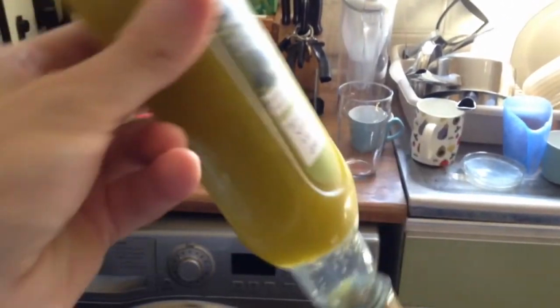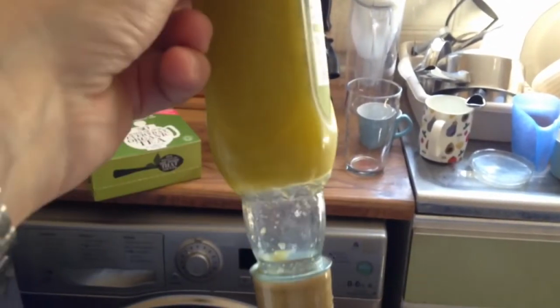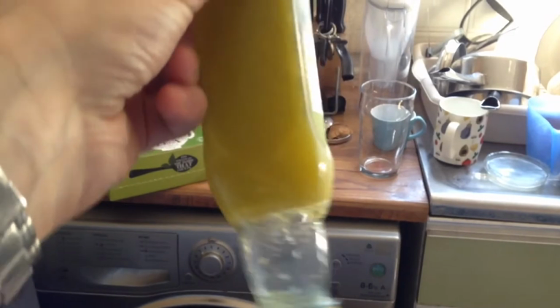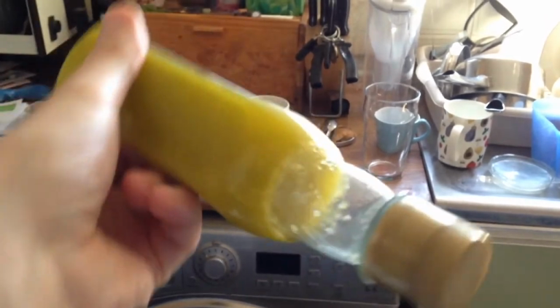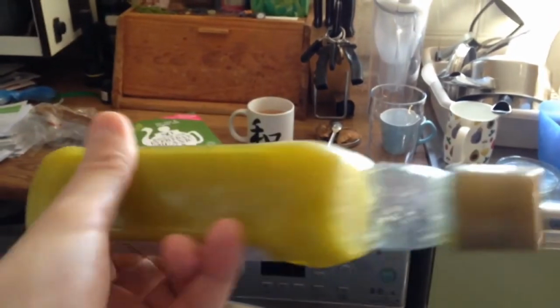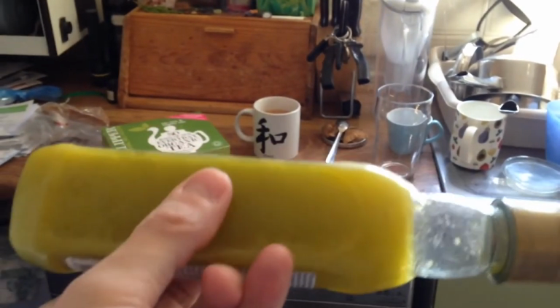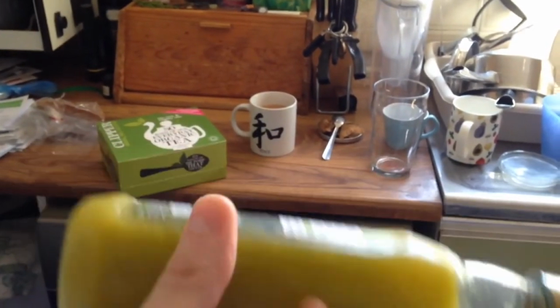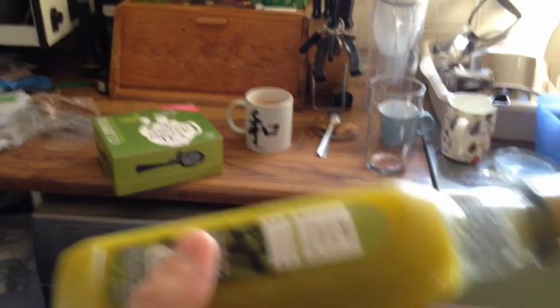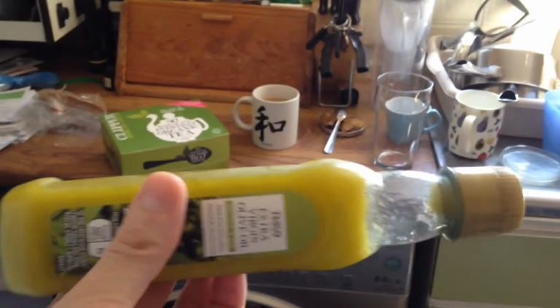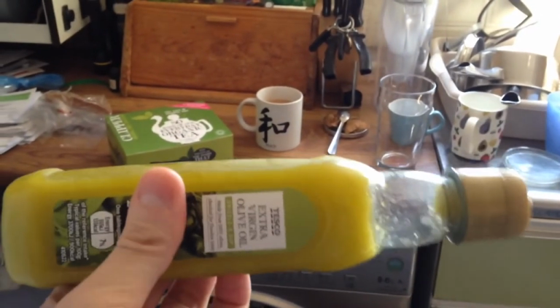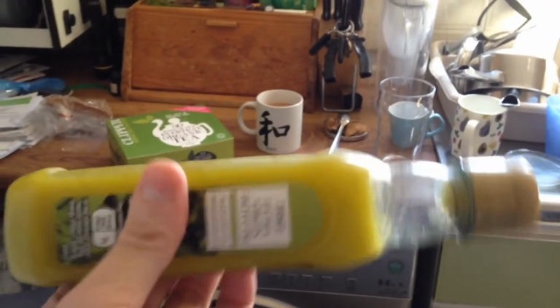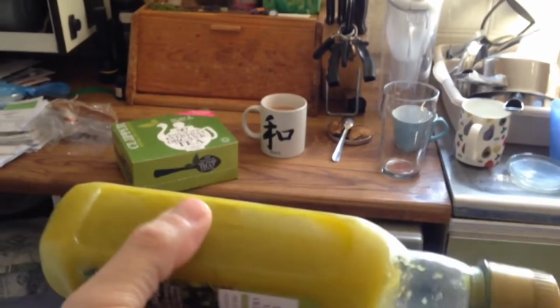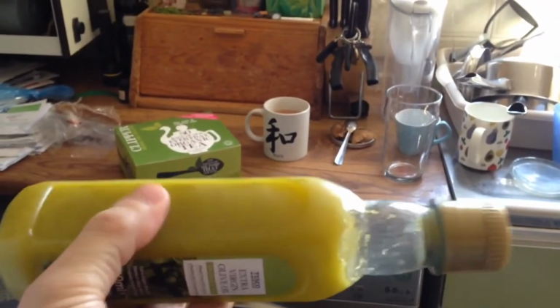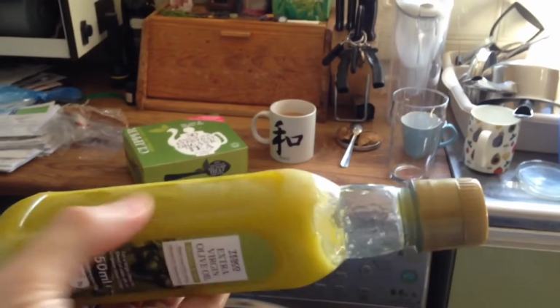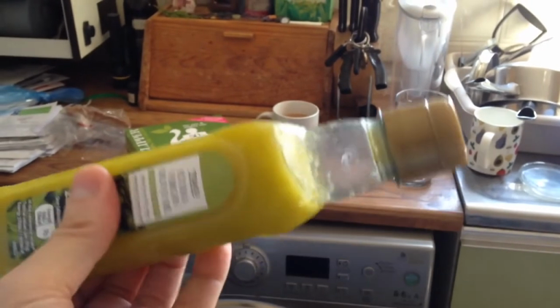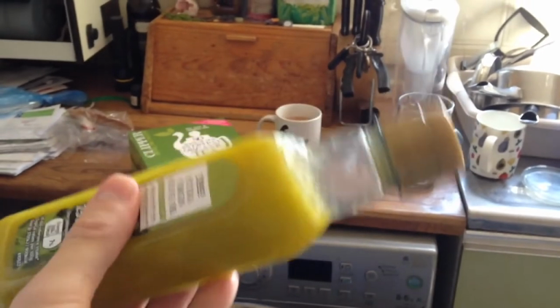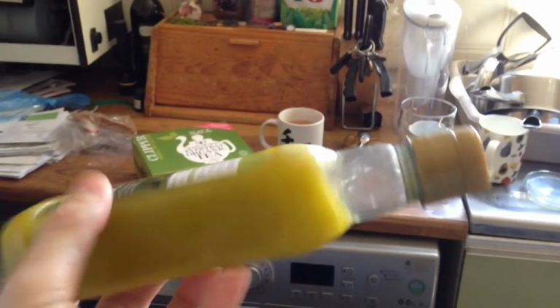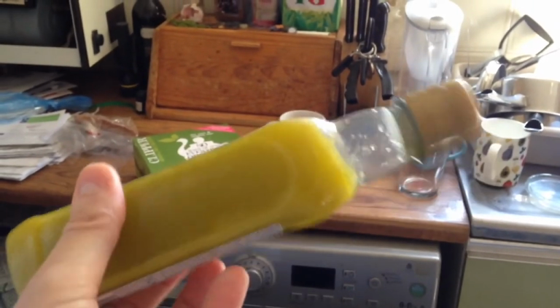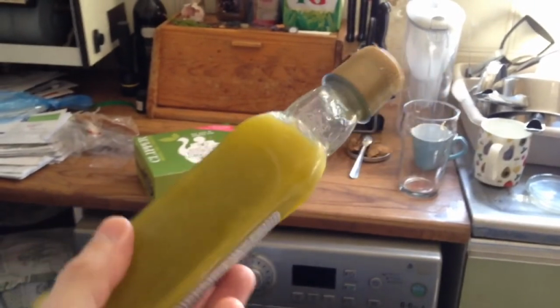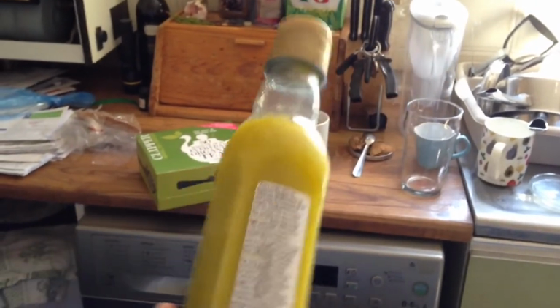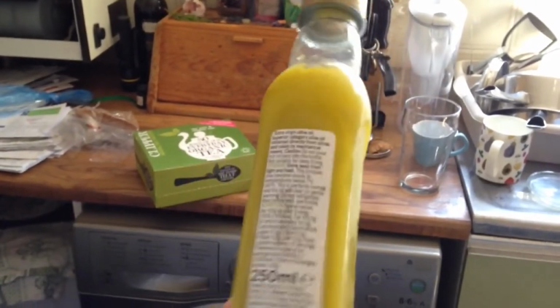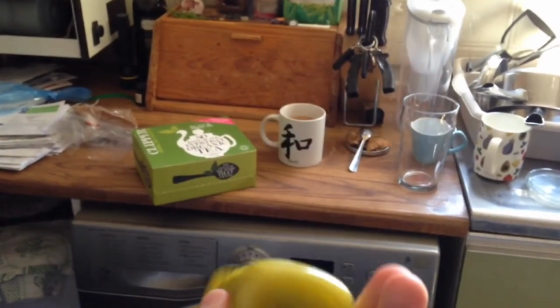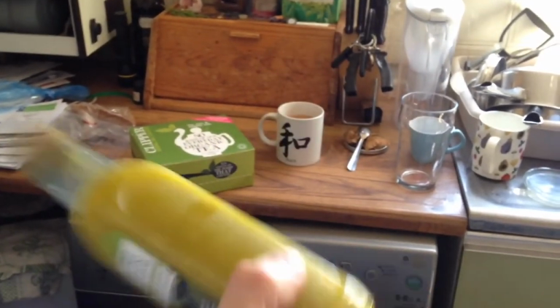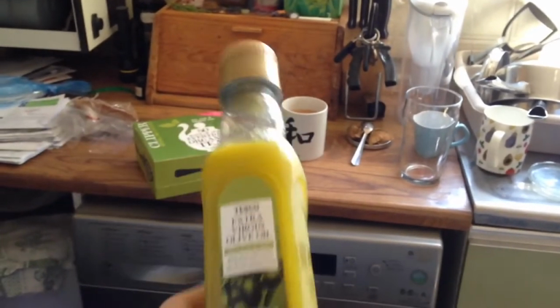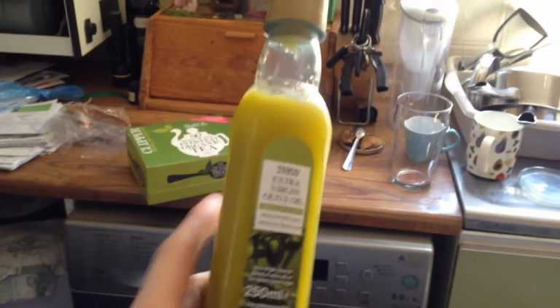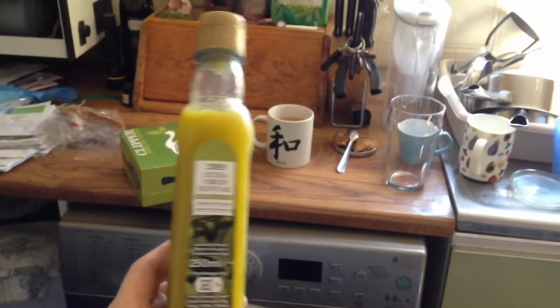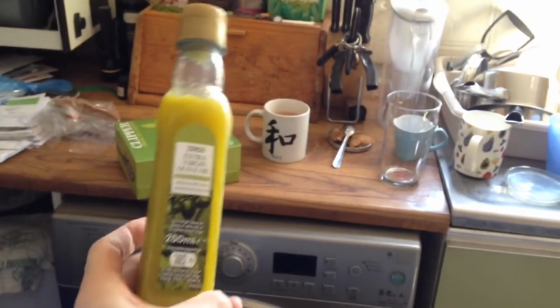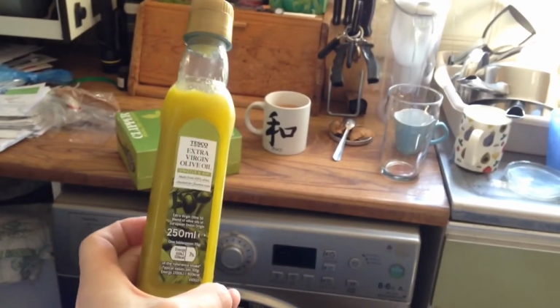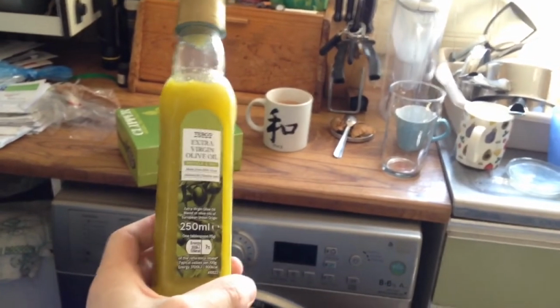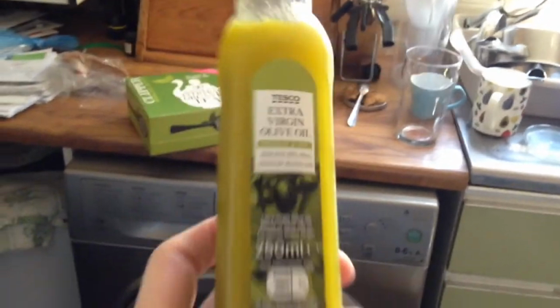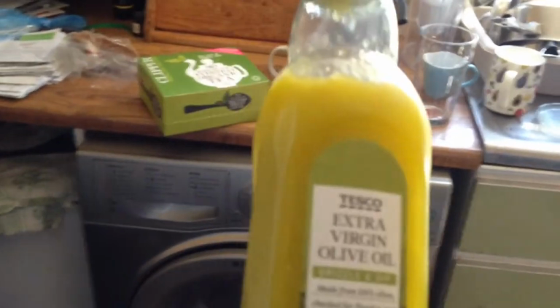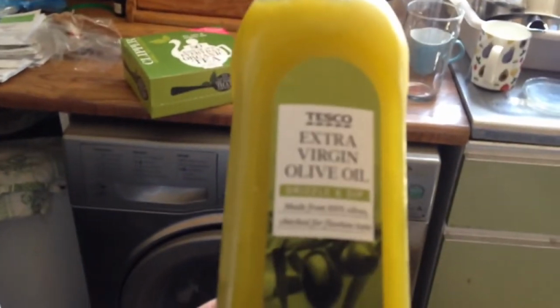That actually is real olive oil, because olive oil will solidify at around four degrees centigrade. And as you can see, it's completely solid — I mean it's still squishy, it's not solid like ice, but it's solid like oil. Real olive oil. Cost me one pound, that little bottle, from Tesco's.